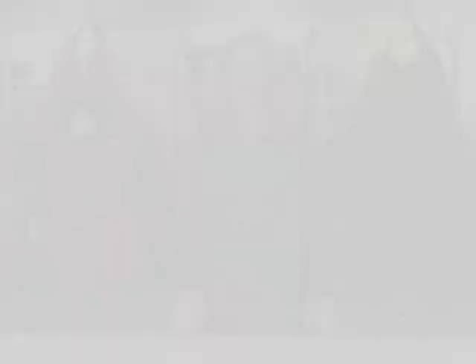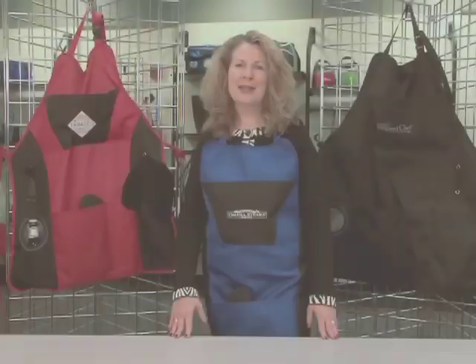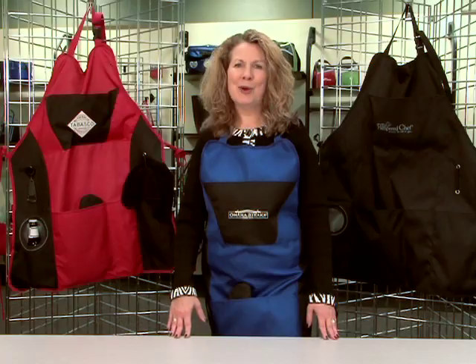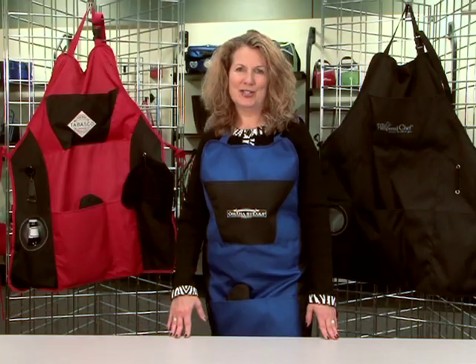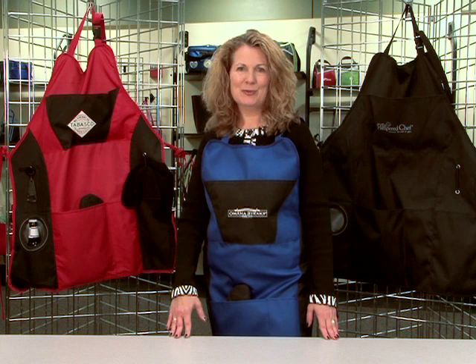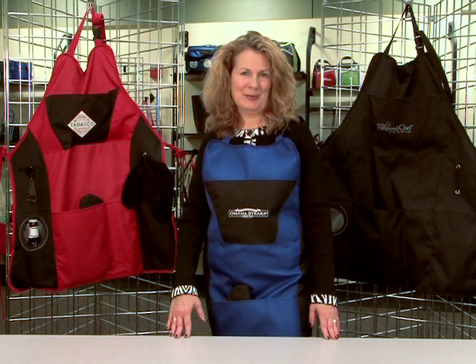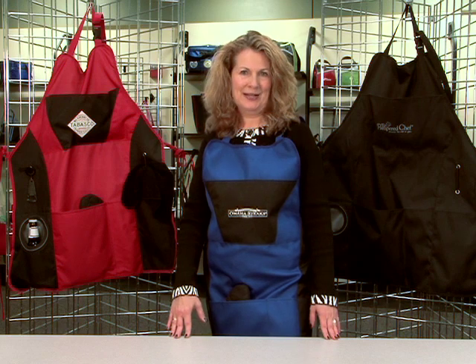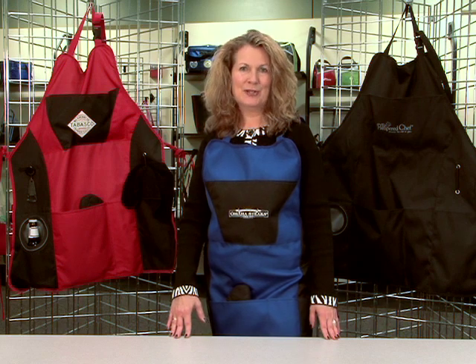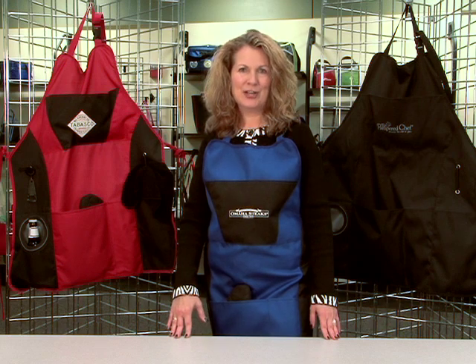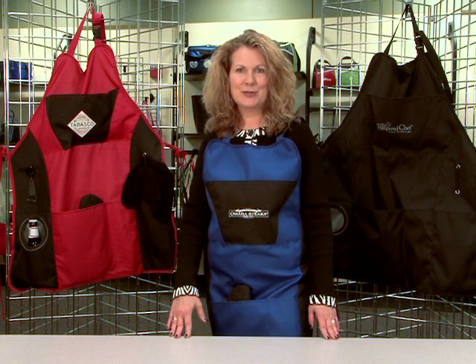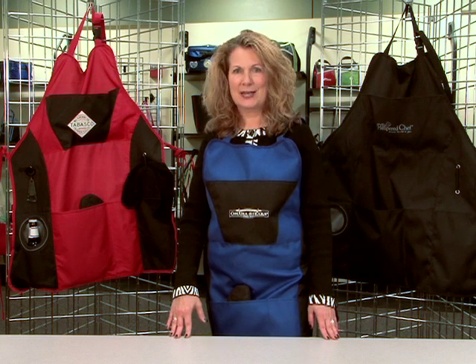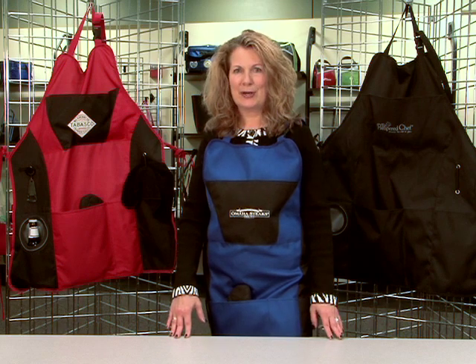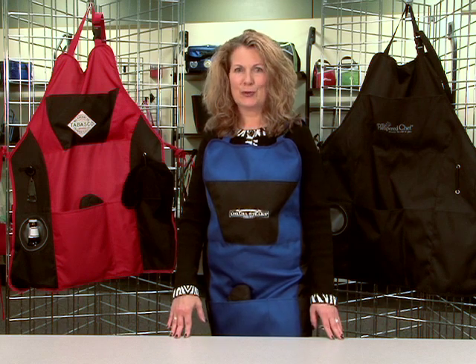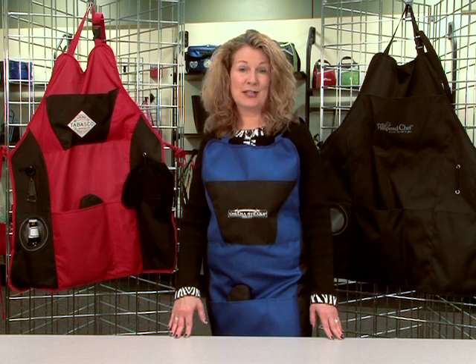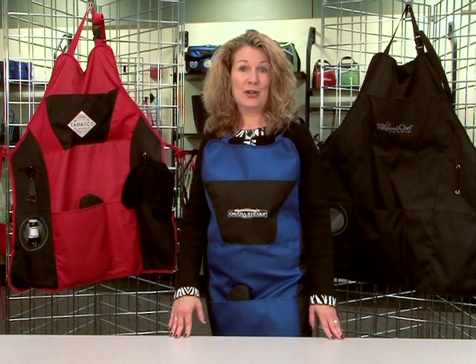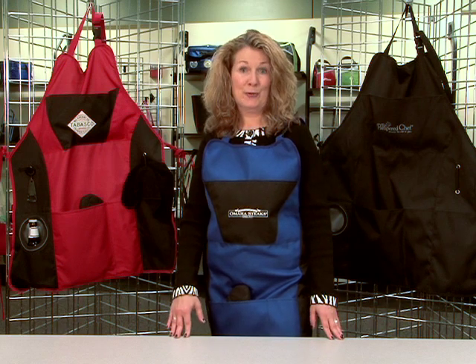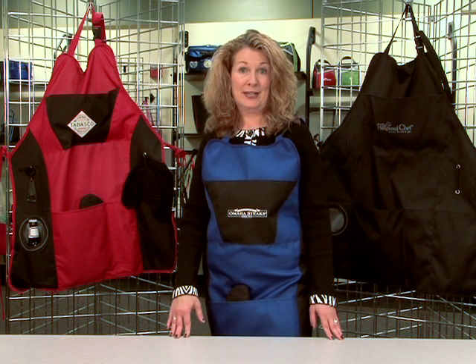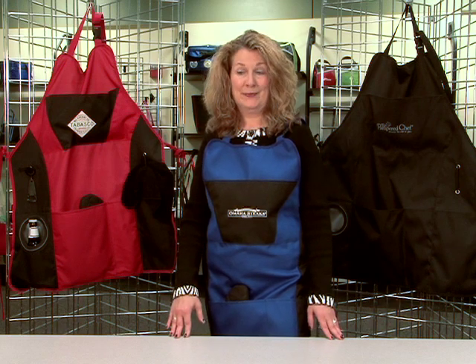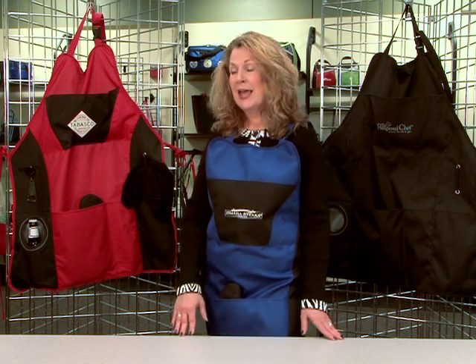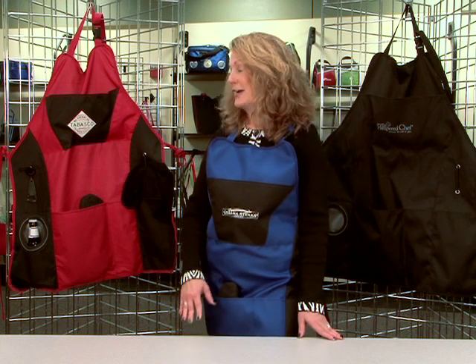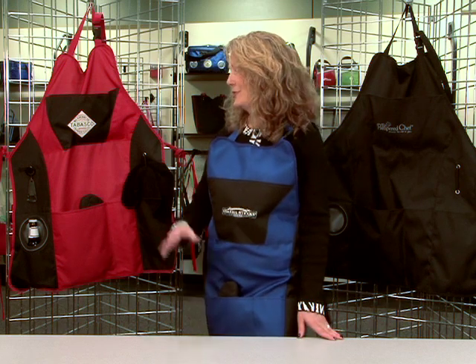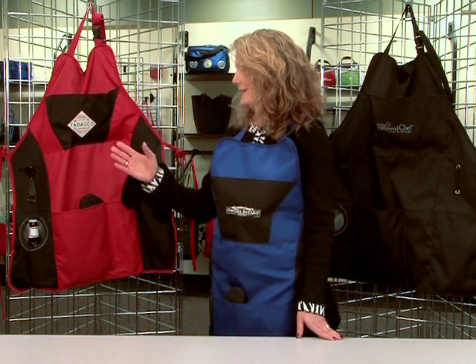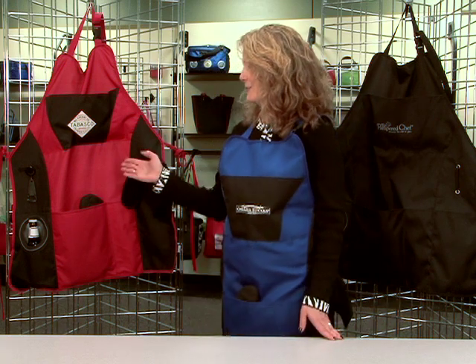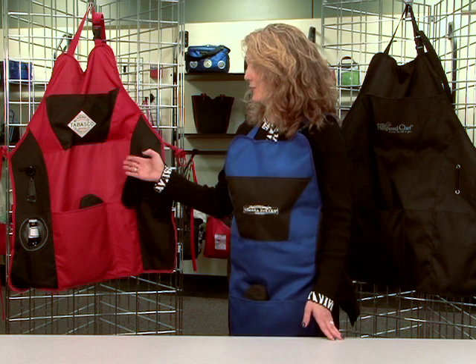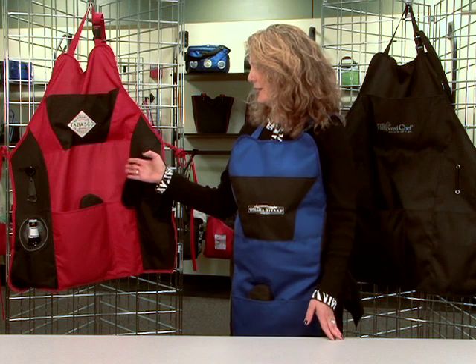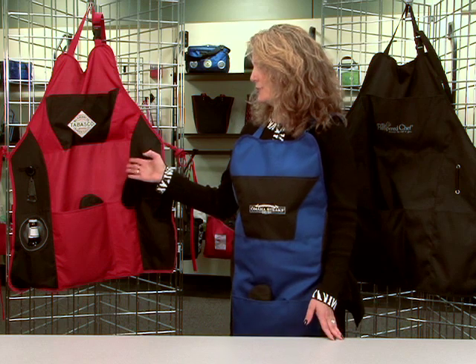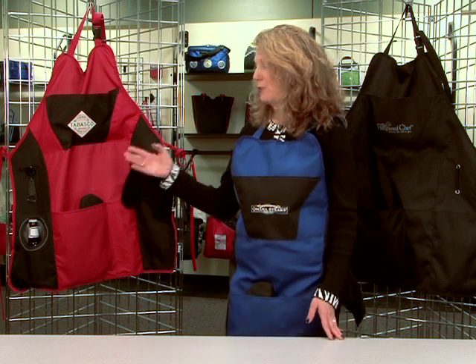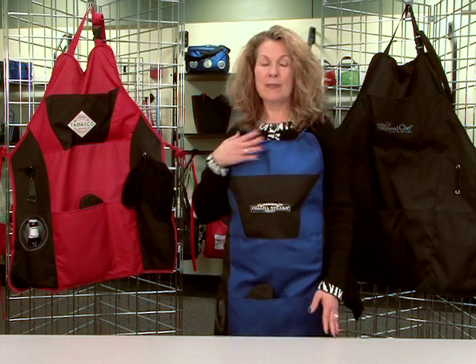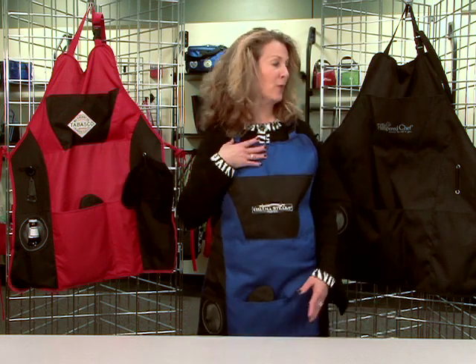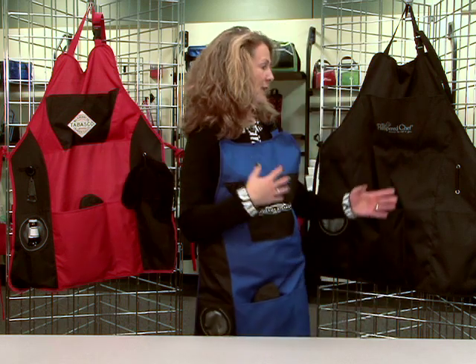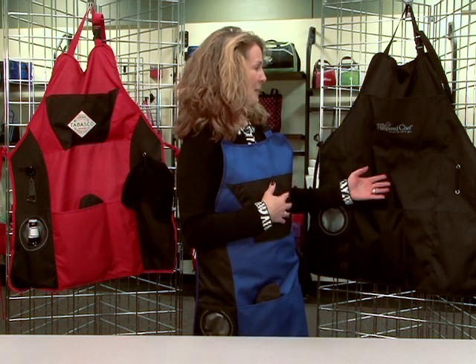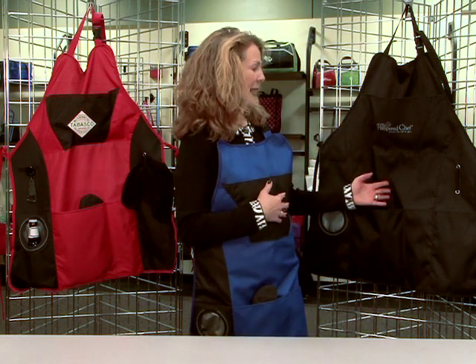Hi, I'm Marsha from Gemline, and I'm here to talk to you today about our Grill Master Apron Kit. As you can see, it comes in three colors: the red, the royal, and the black.